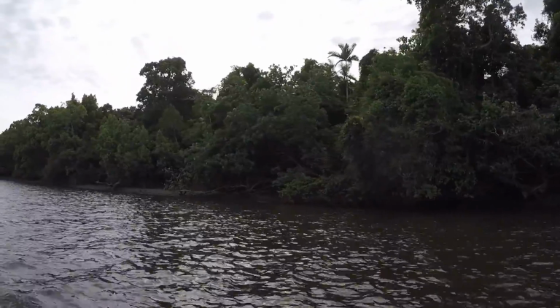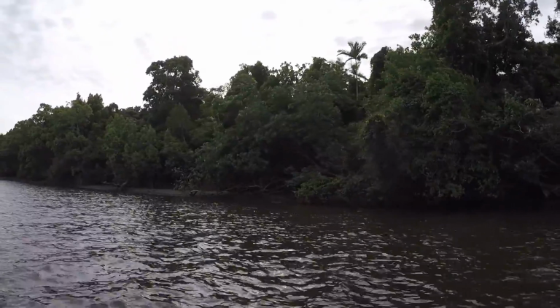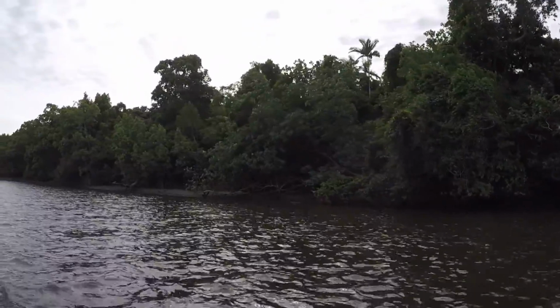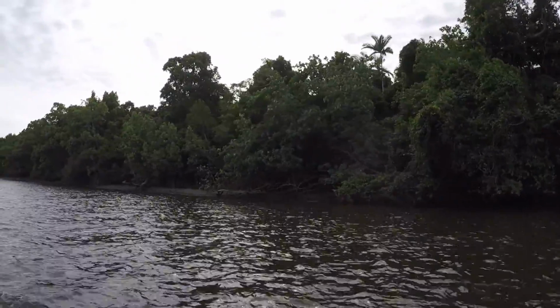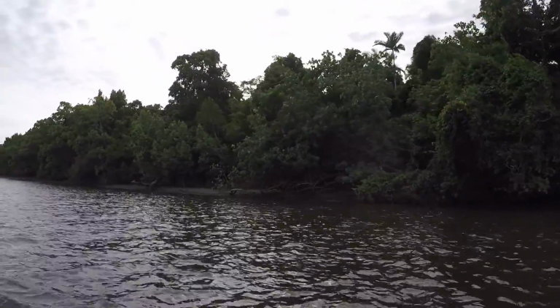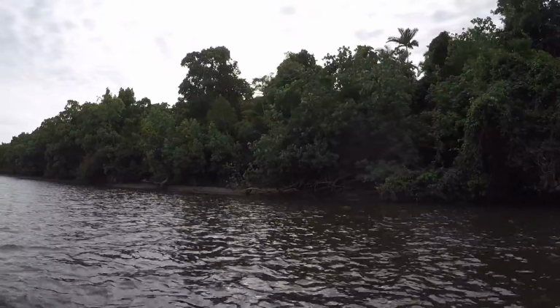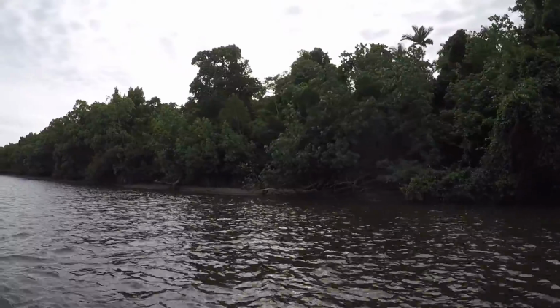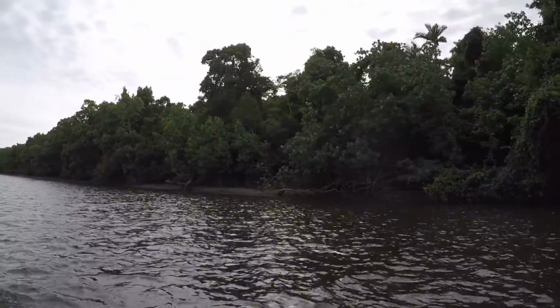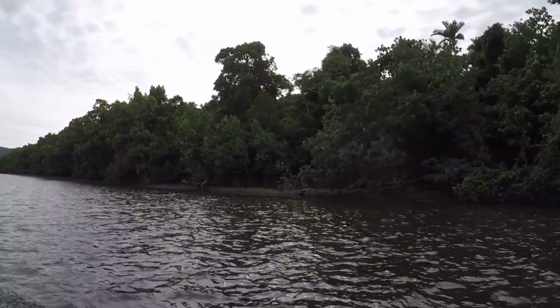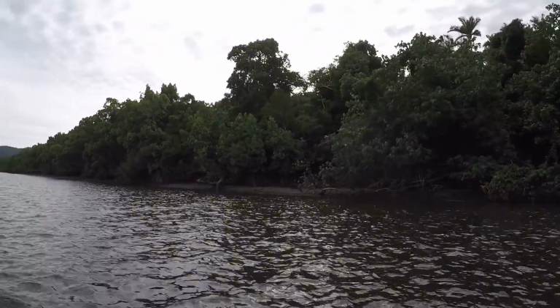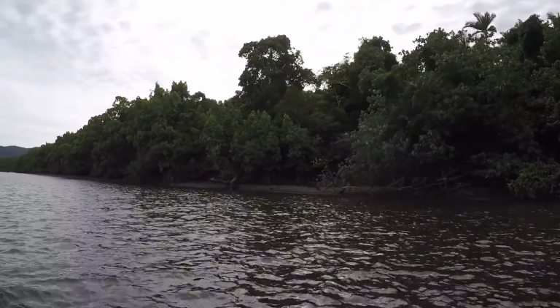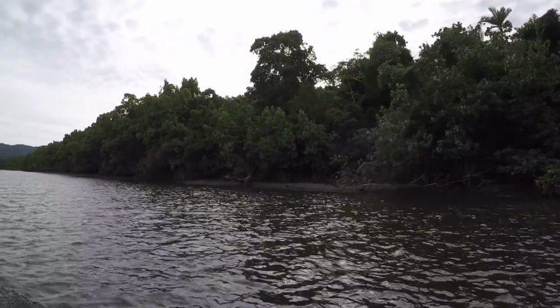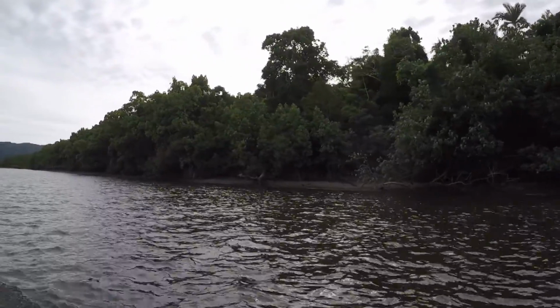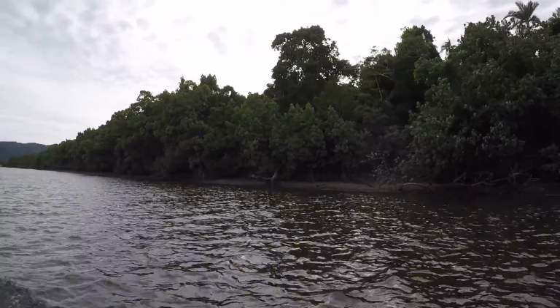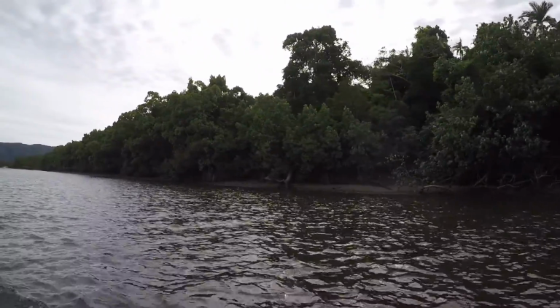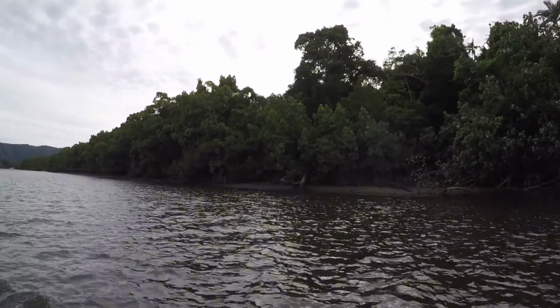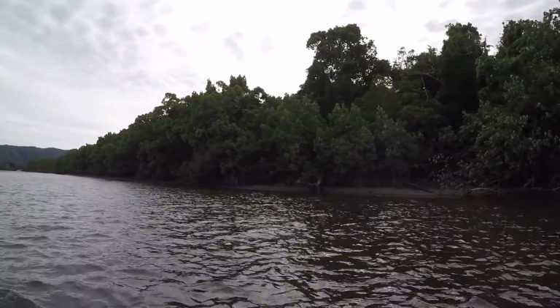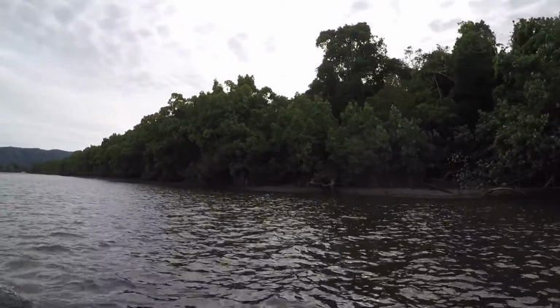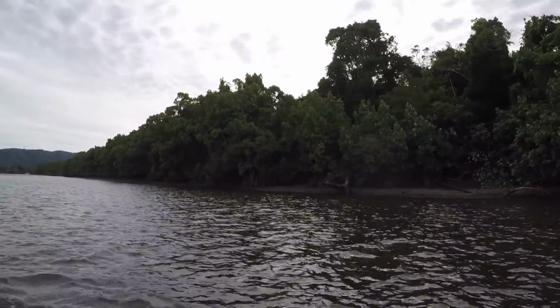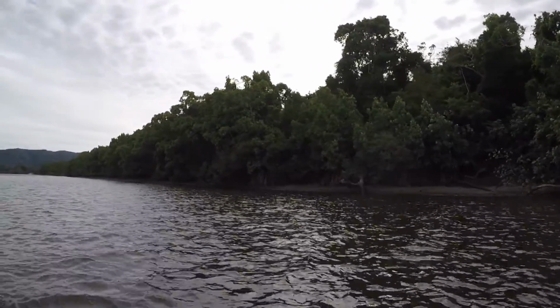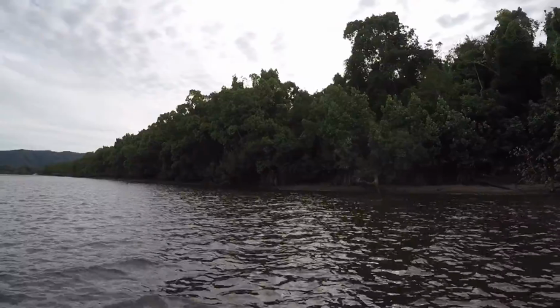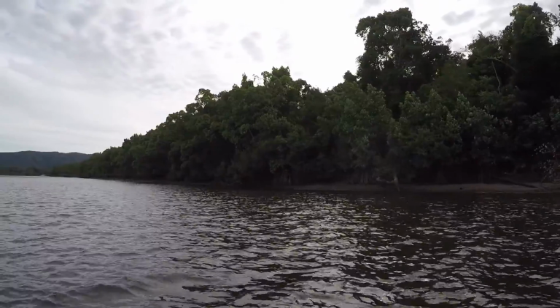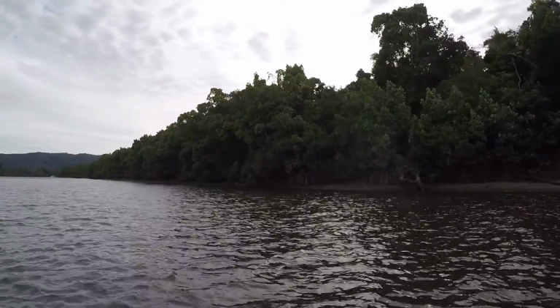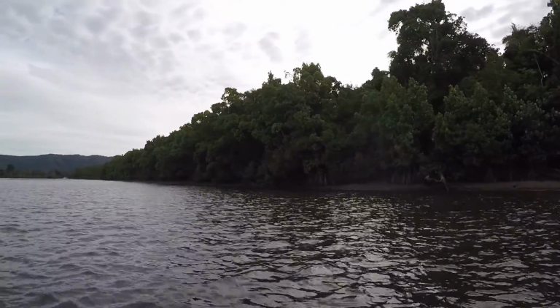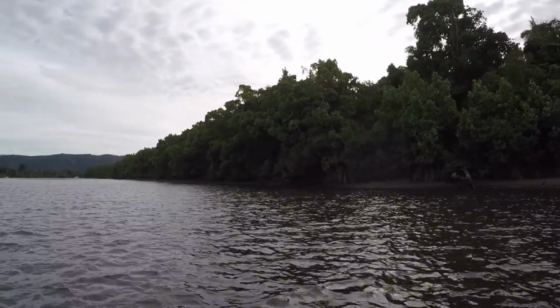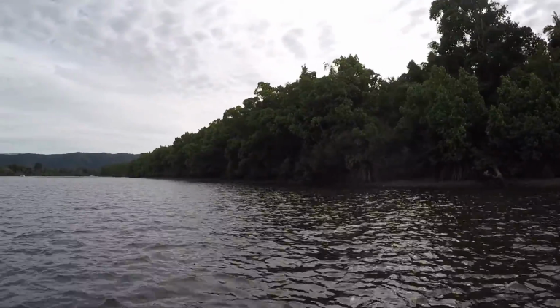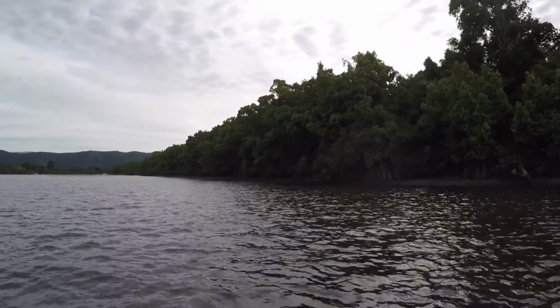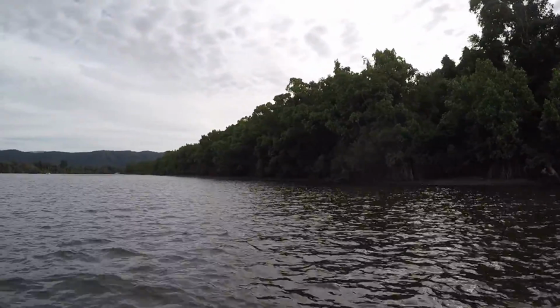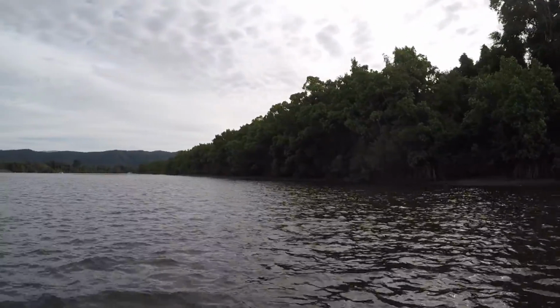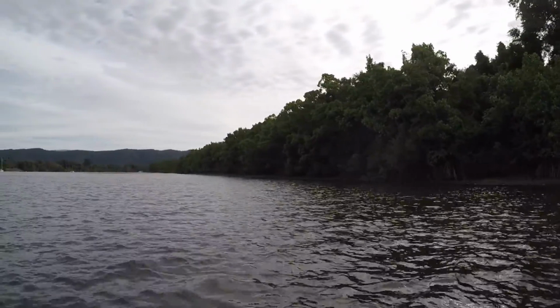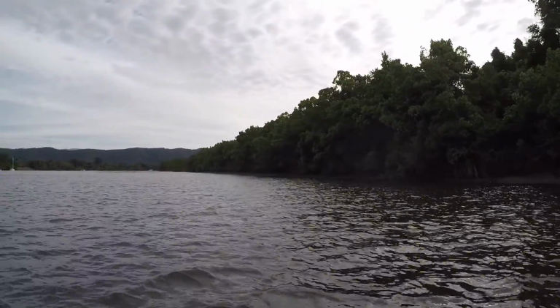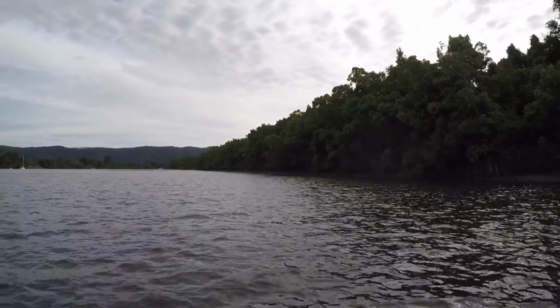We are coming into the bottom end of our tide at the moment, so there's minimal water to navigate. We're having an interesting time moving around this afternoon. We're going to cut across to the north, to the southern bank now.